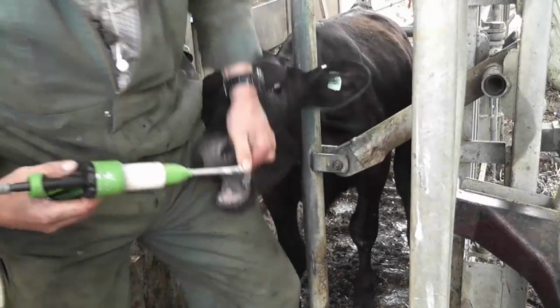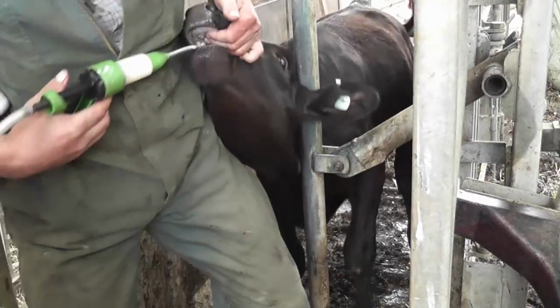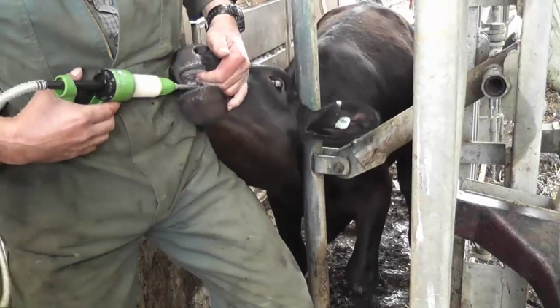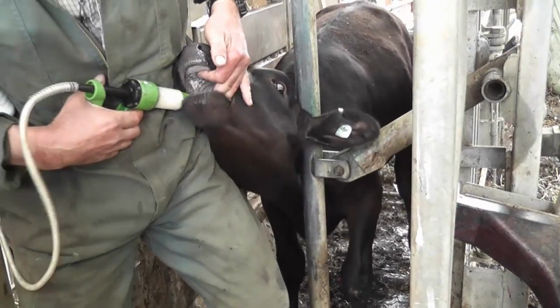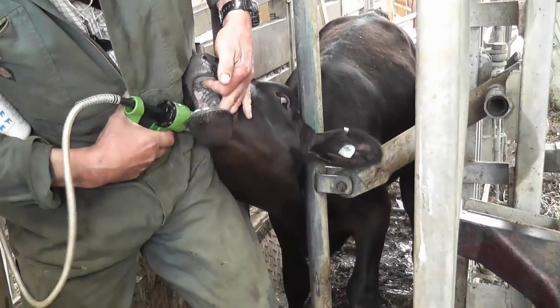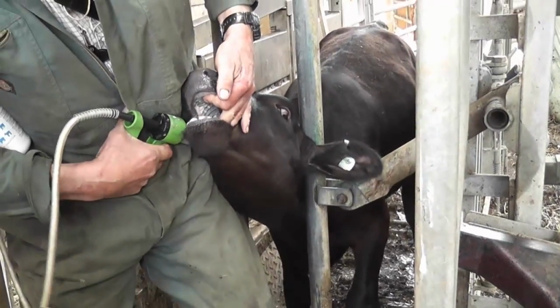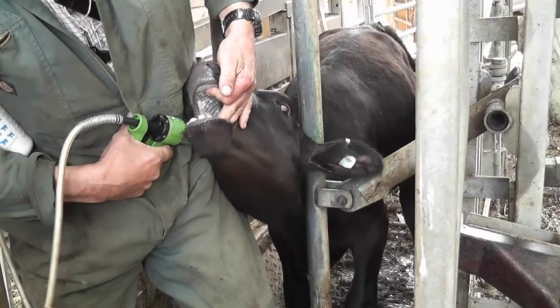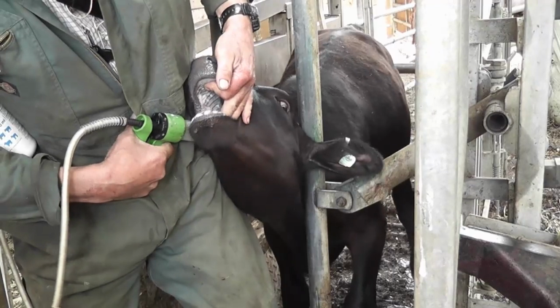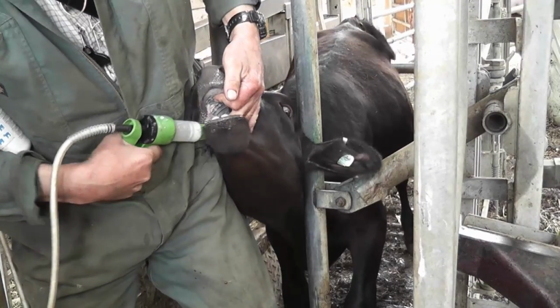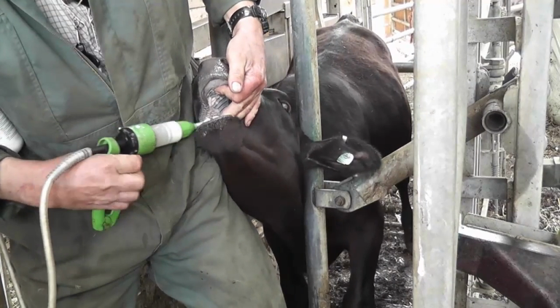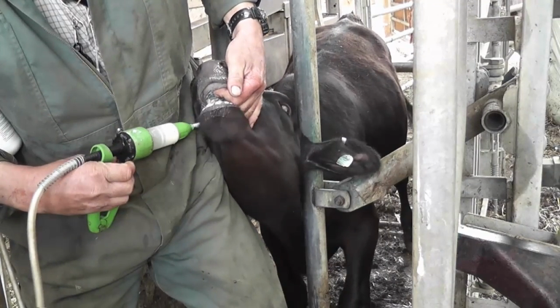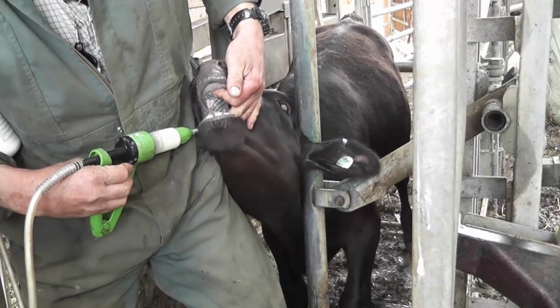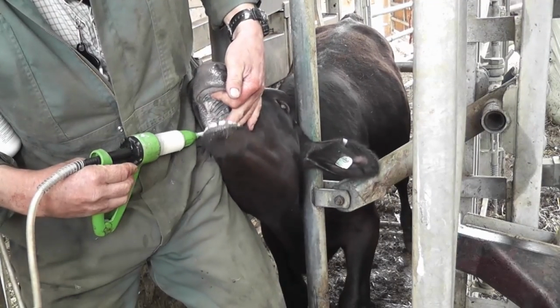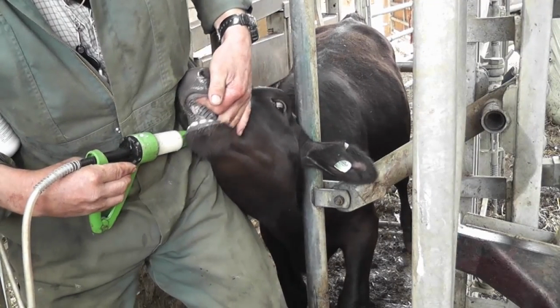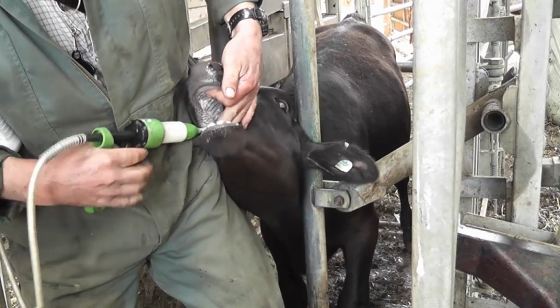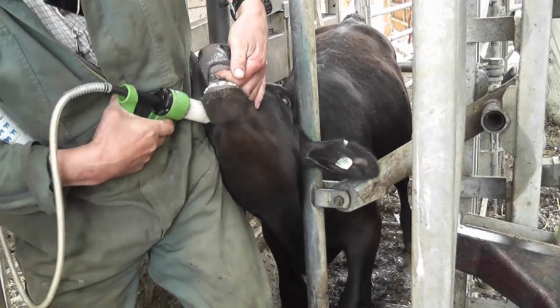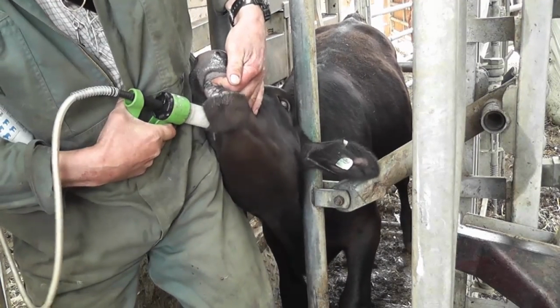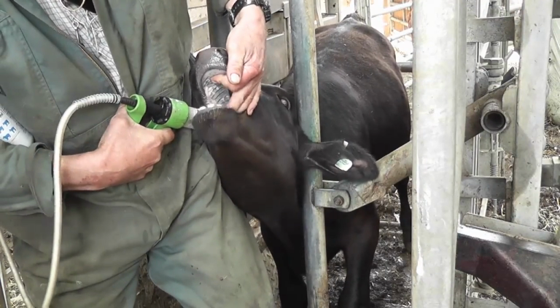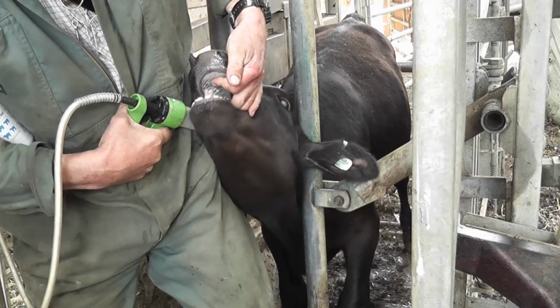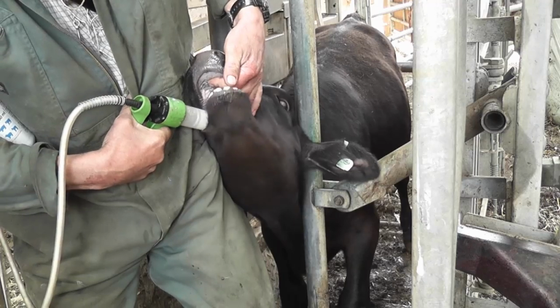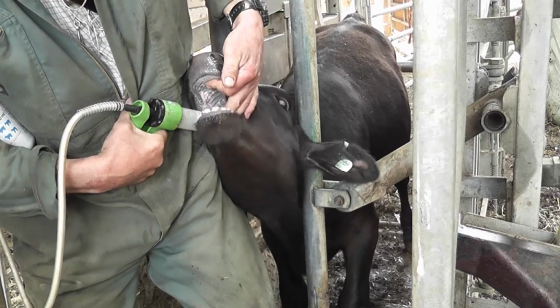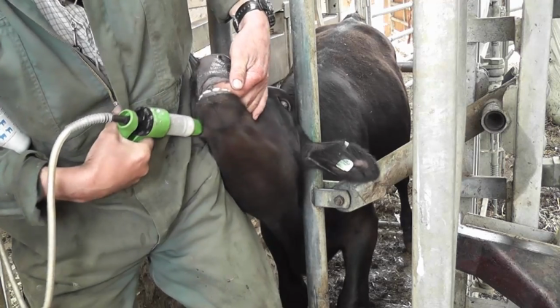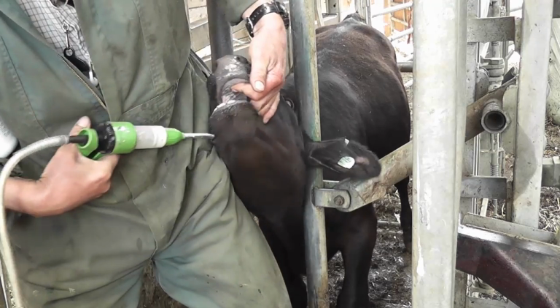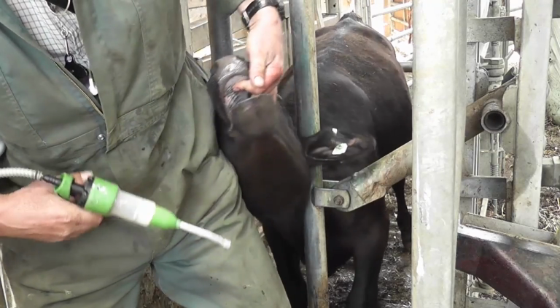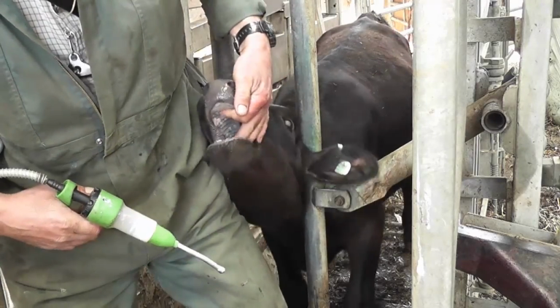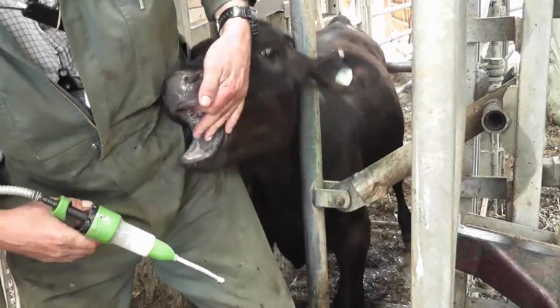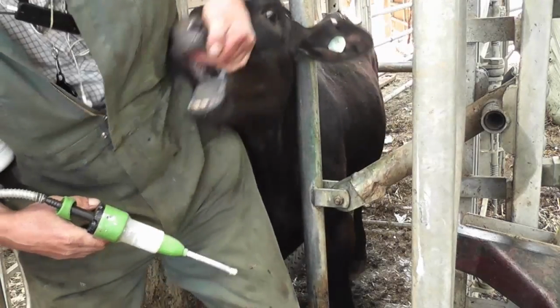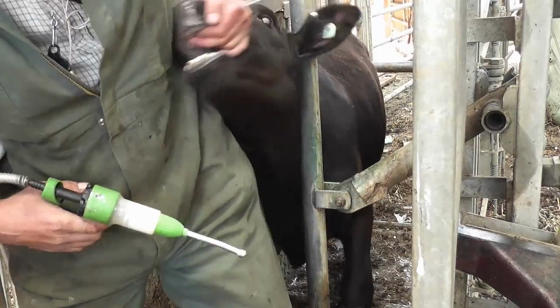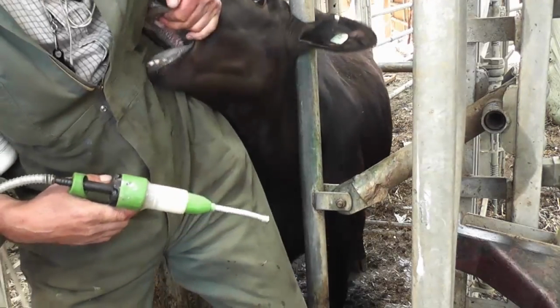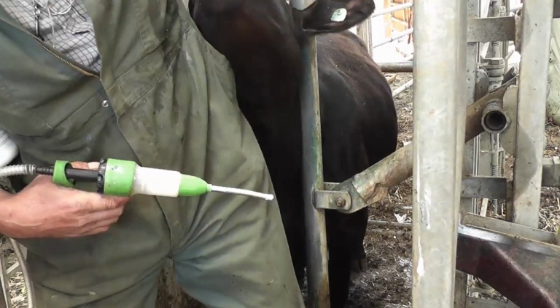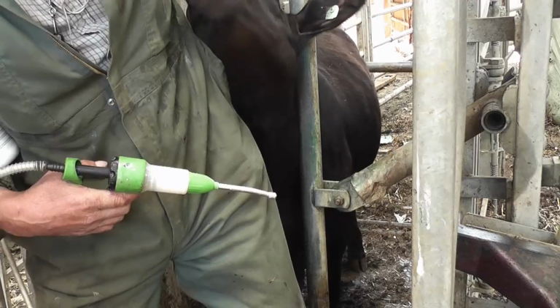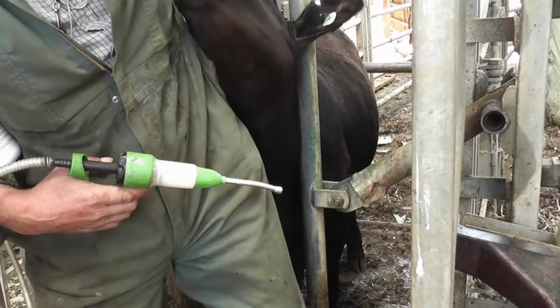The head is lifted and the medication is injected to the back of the tongue, the back of the mouth, making sure the animal's not jumping around too much, and that it swallows everything. The head is held there until all of the medication is swallowed.